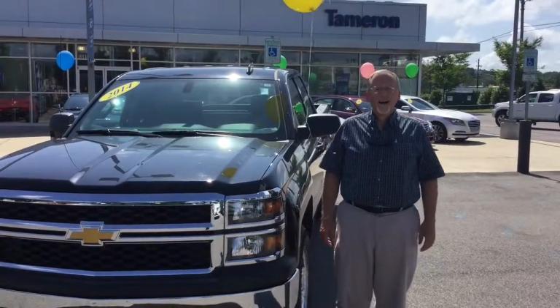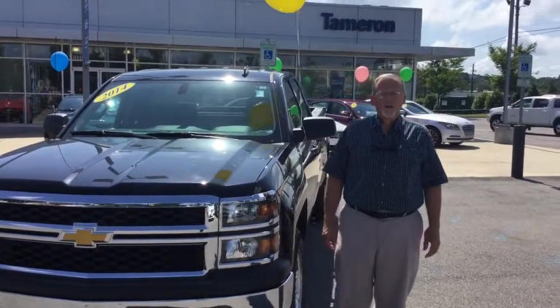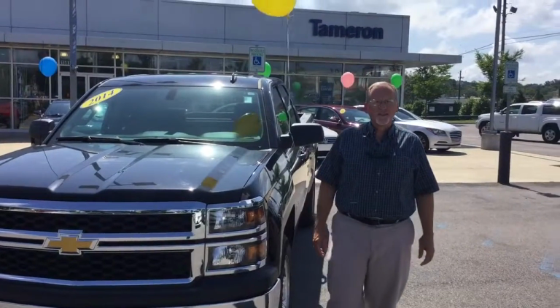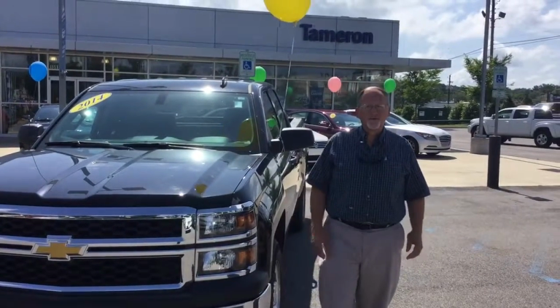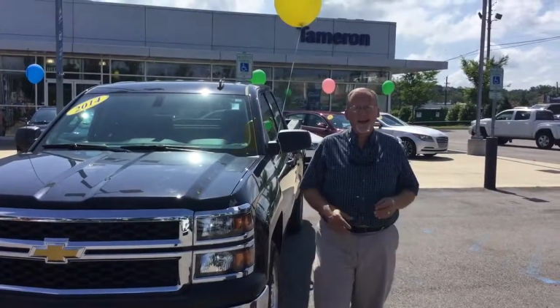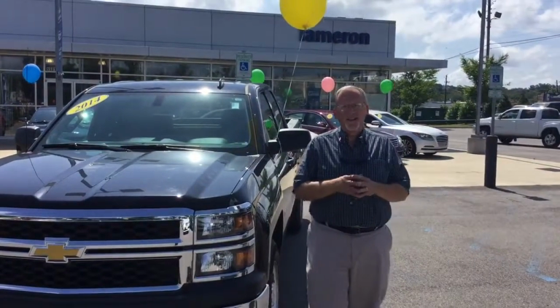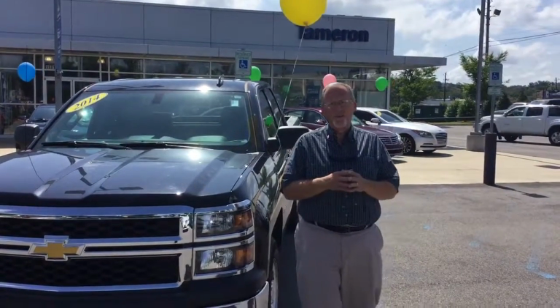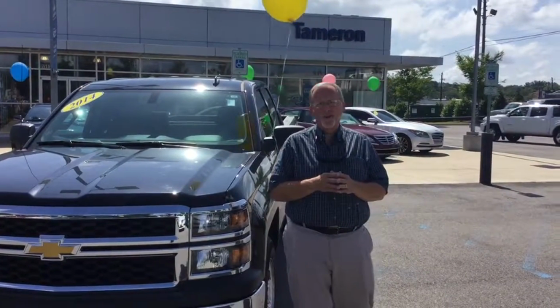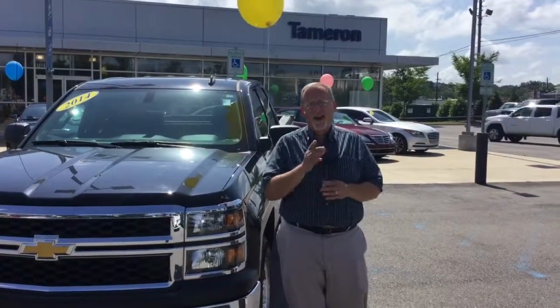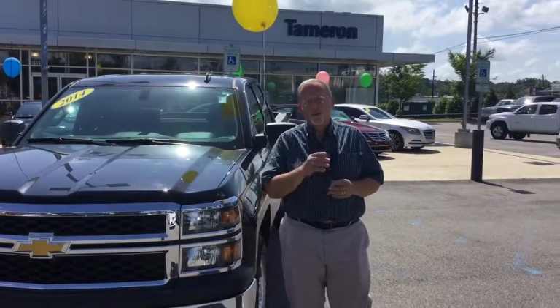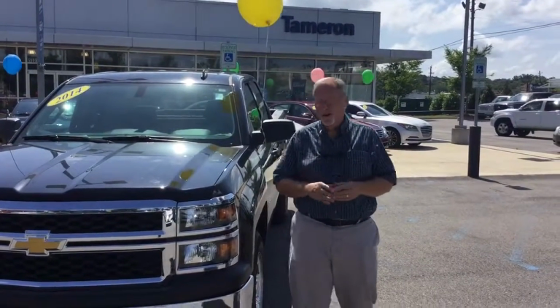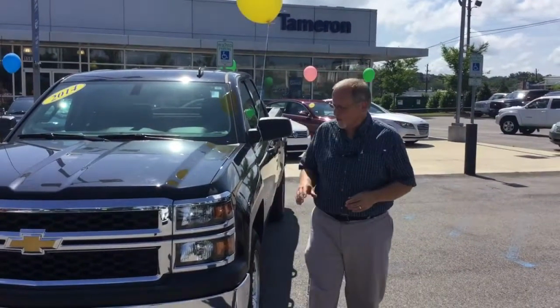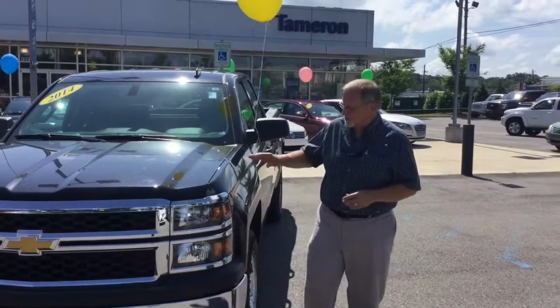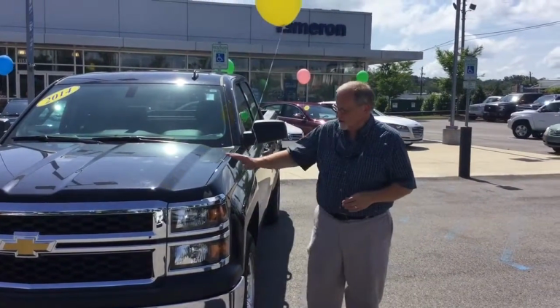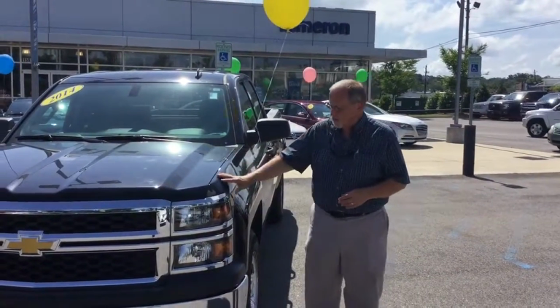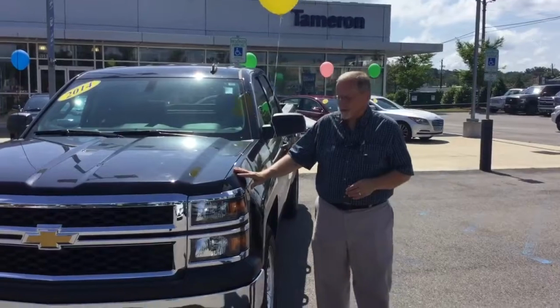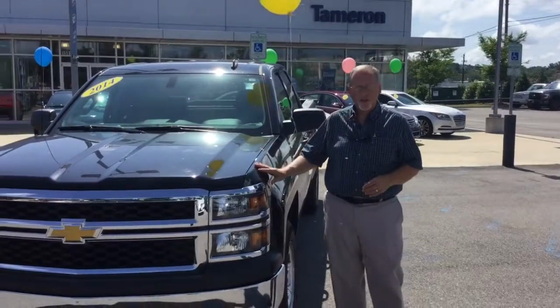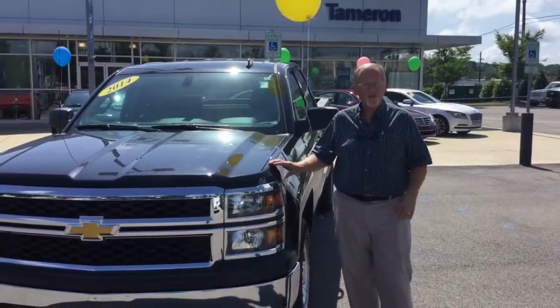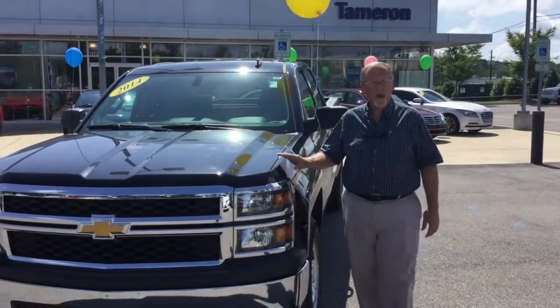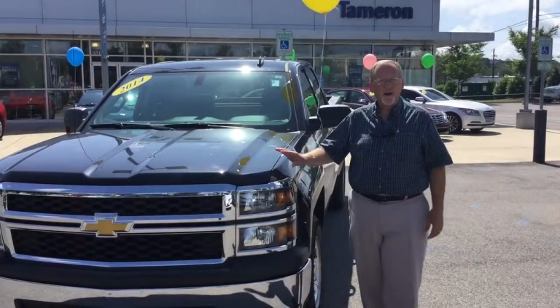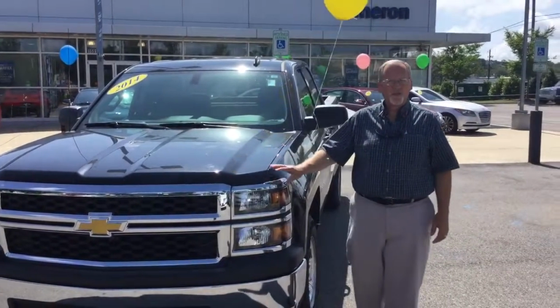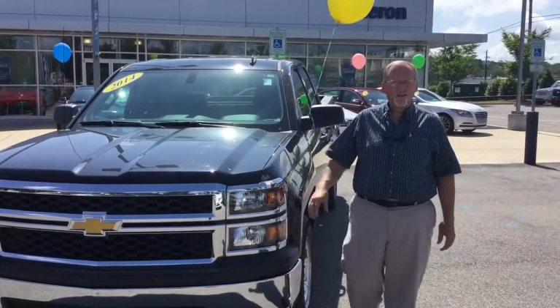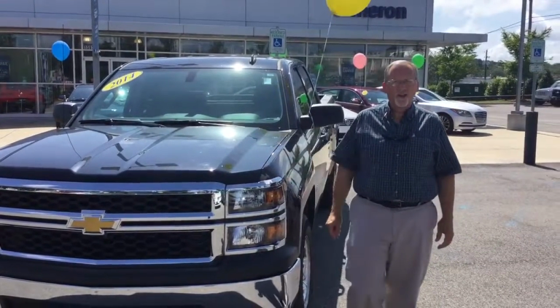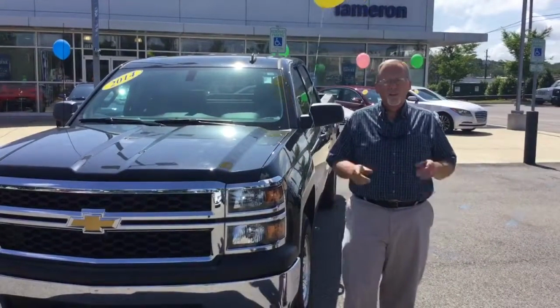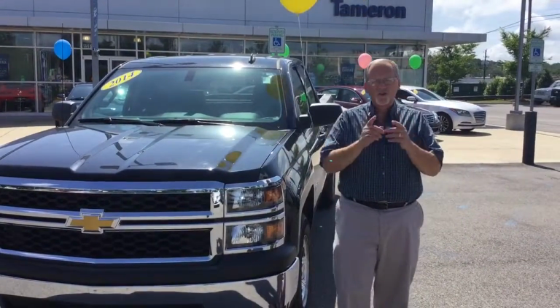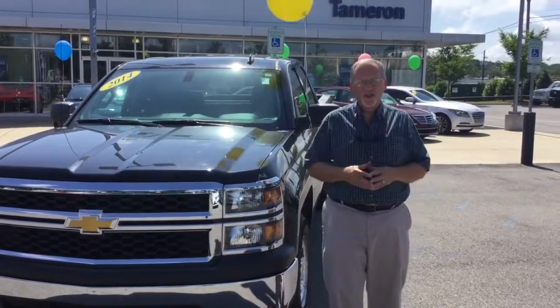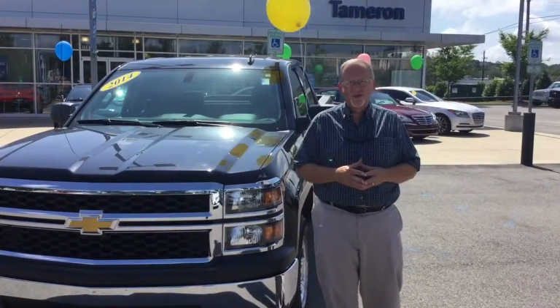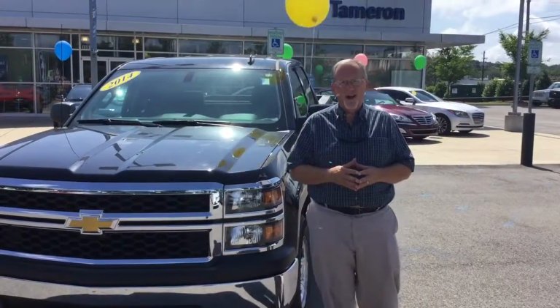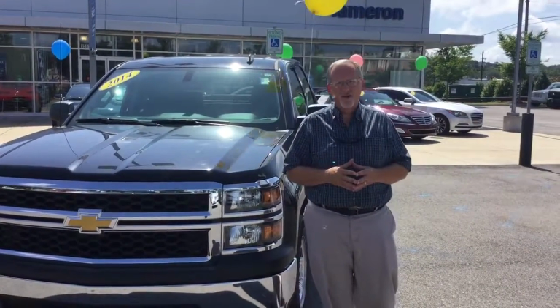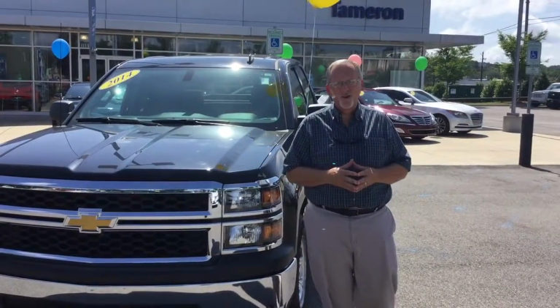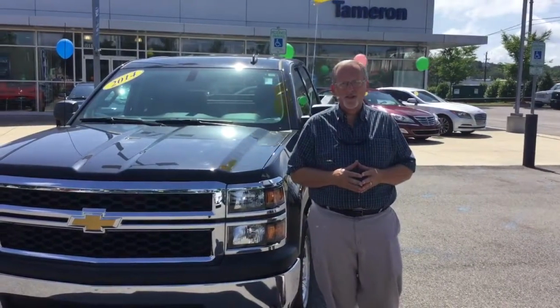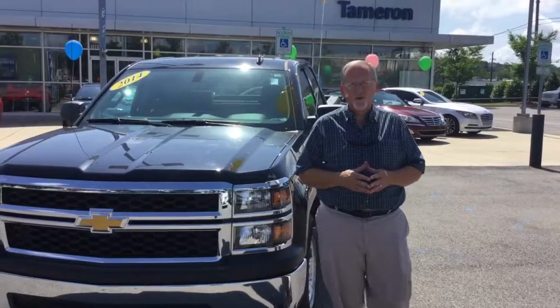Hello Jose, this is Randy Allen here at Tamron Hyundai. I want to thank you for your interest in this gorgeous looking Chevy Silverado I've got sitting right here, but it should be sitting in your driveway as early as this afternoon.